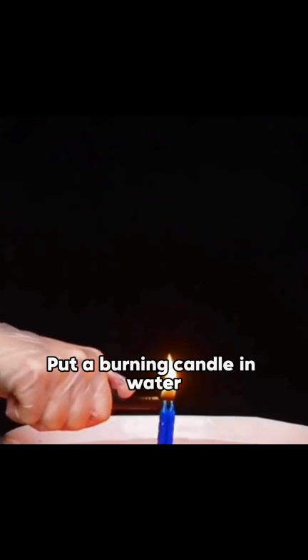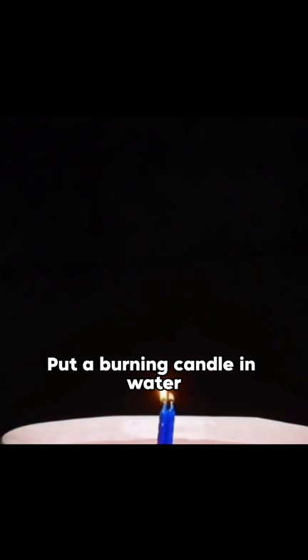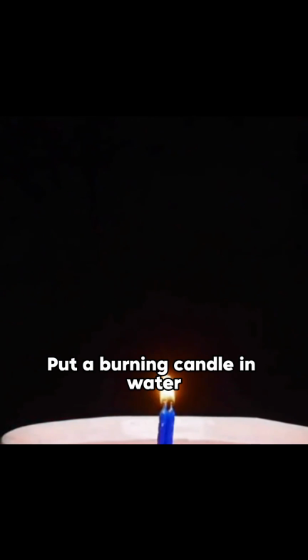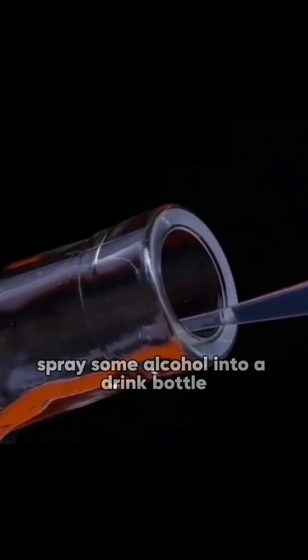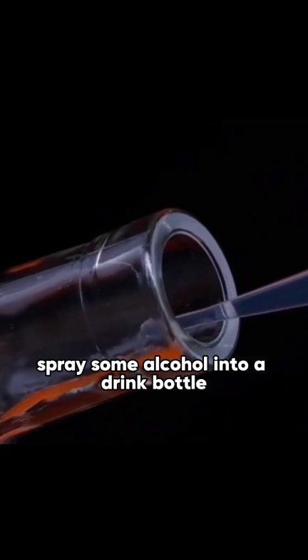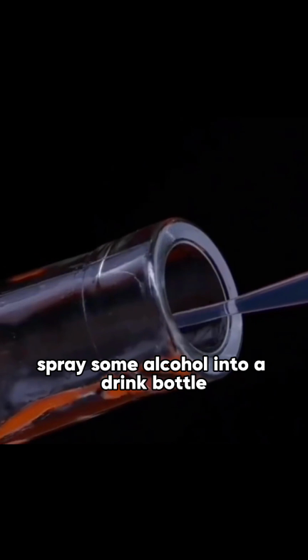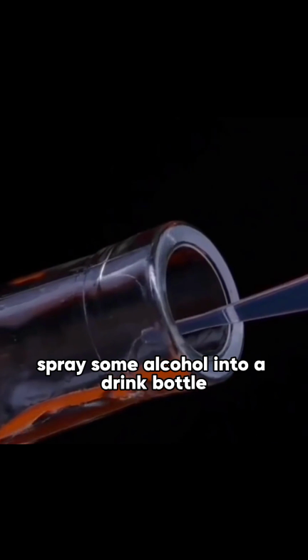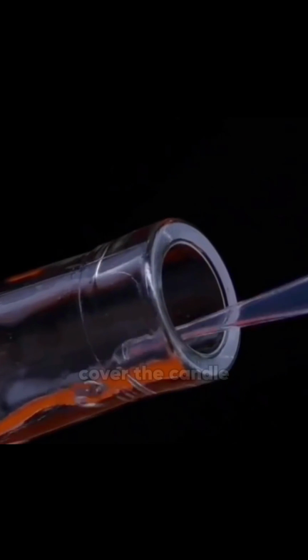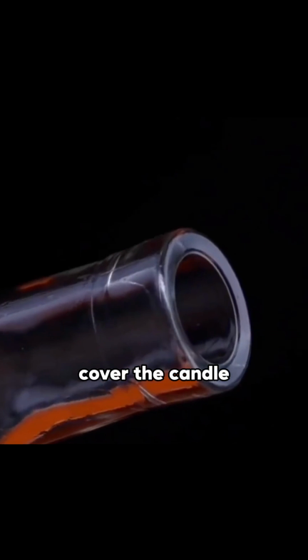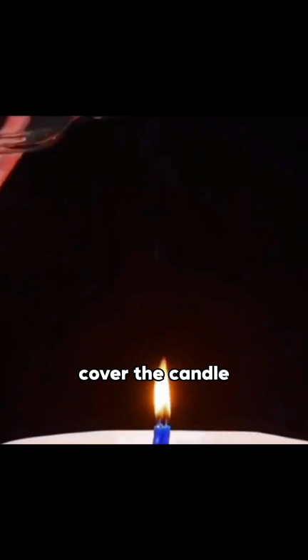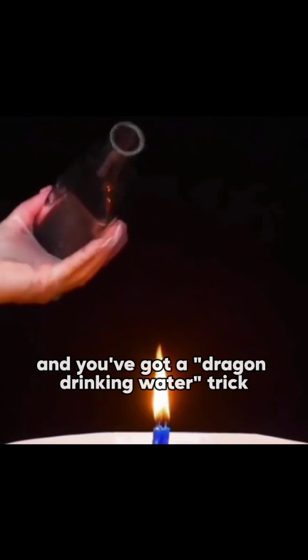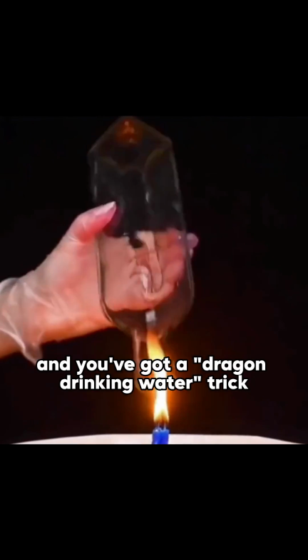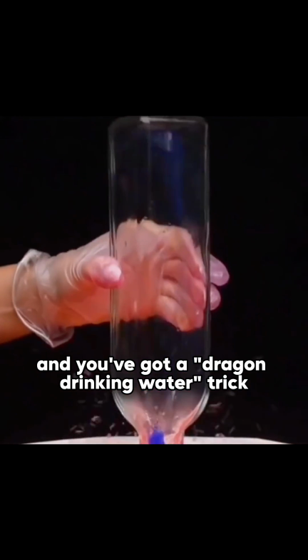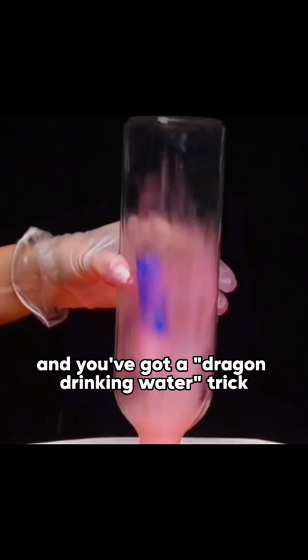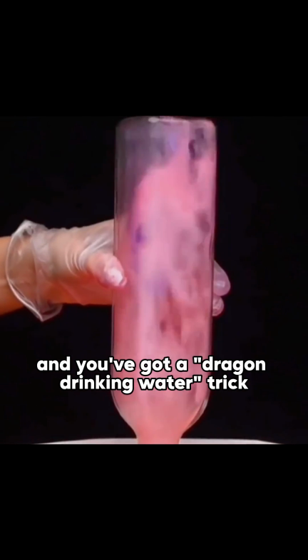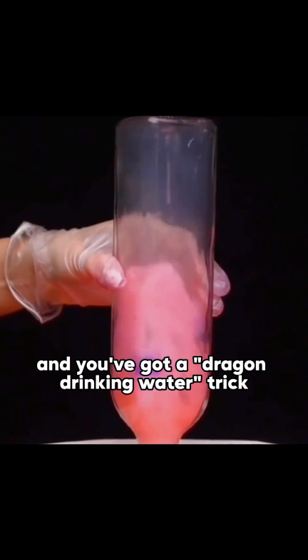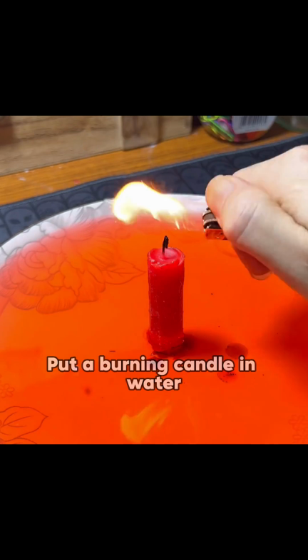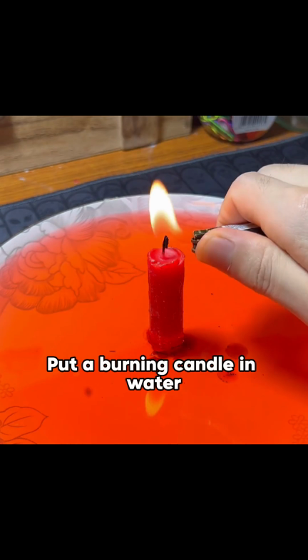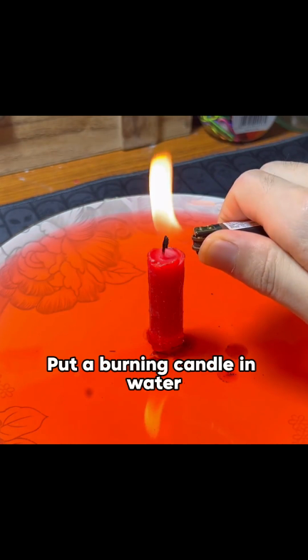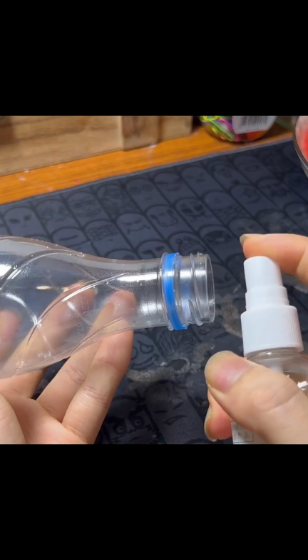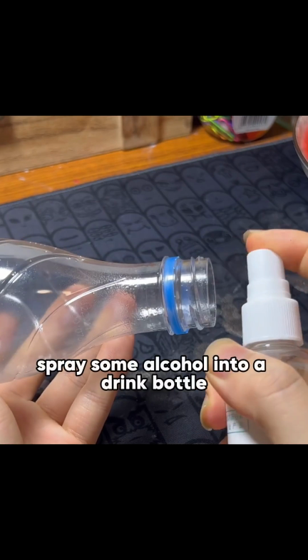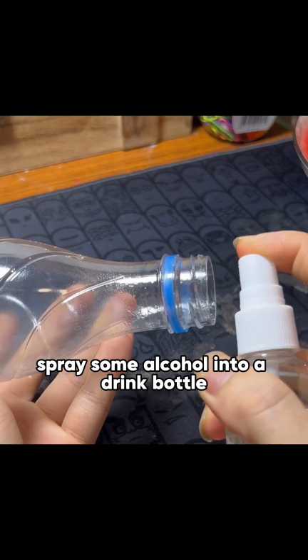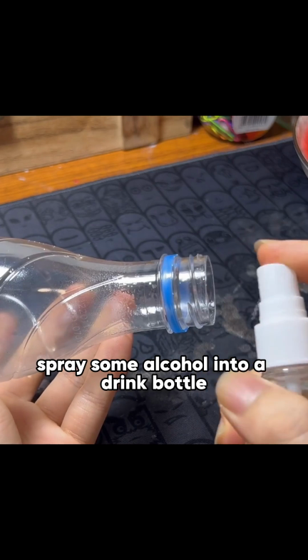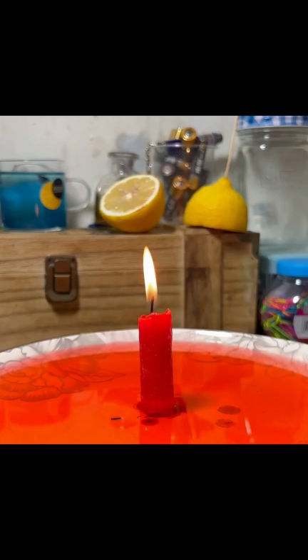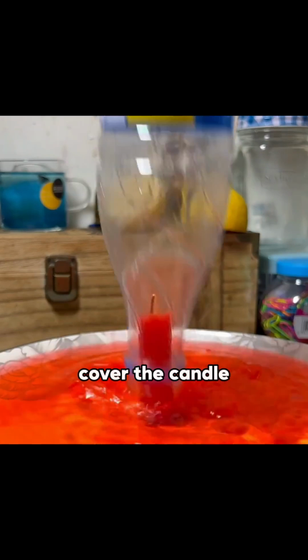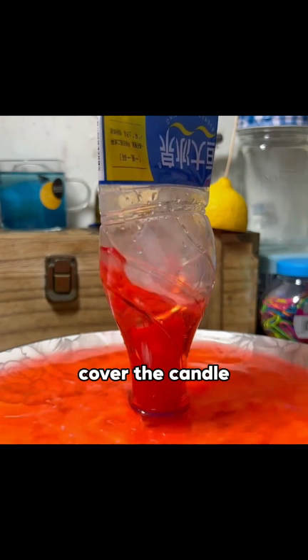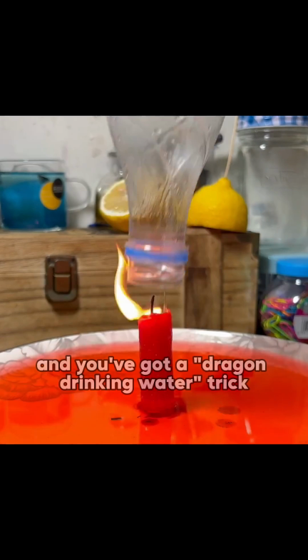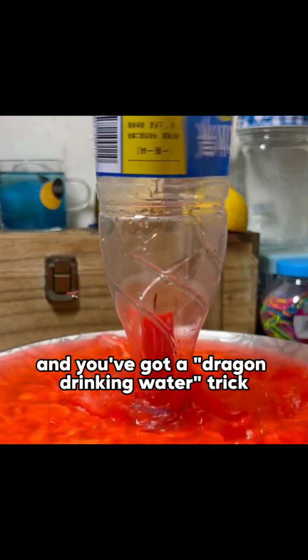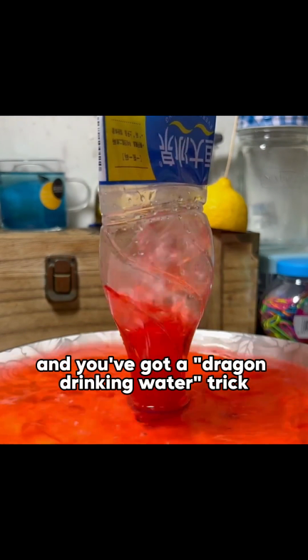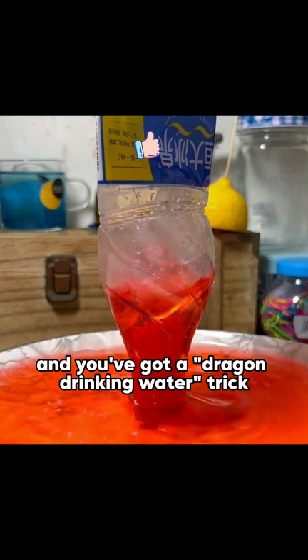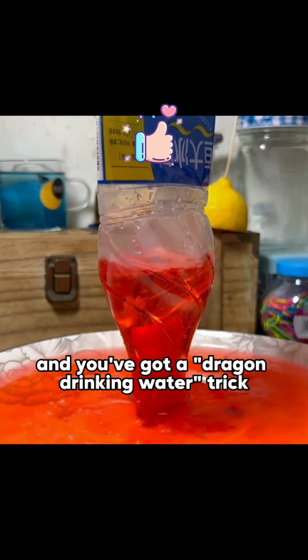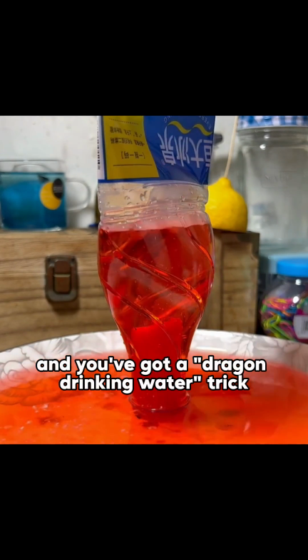Put a burning candle in water, spray some alcohol into a drink bottle, cover the candle, and you've got a dragon drinking water trick.